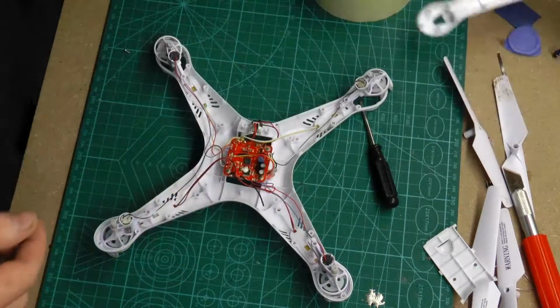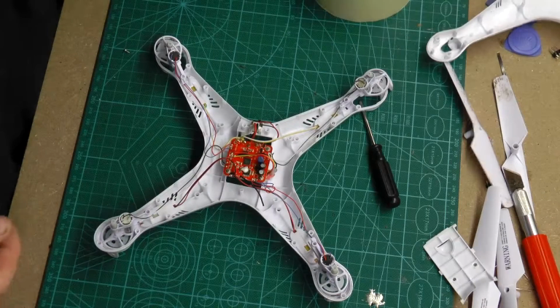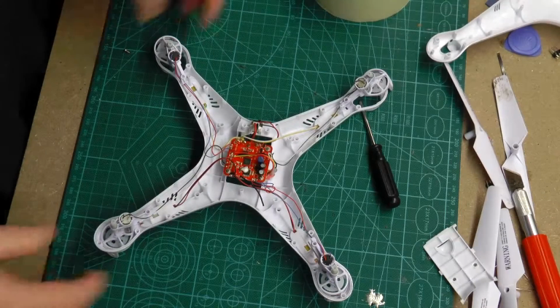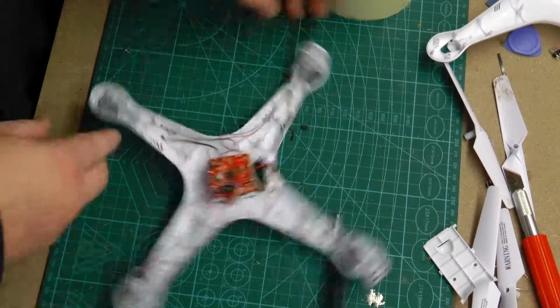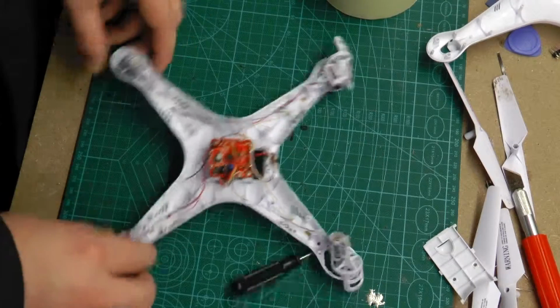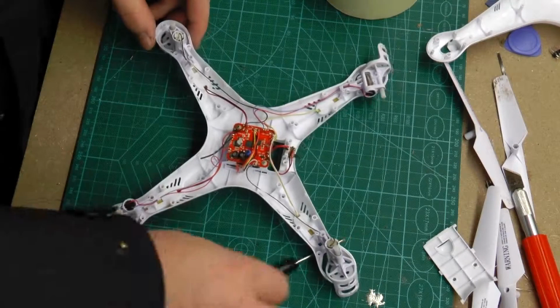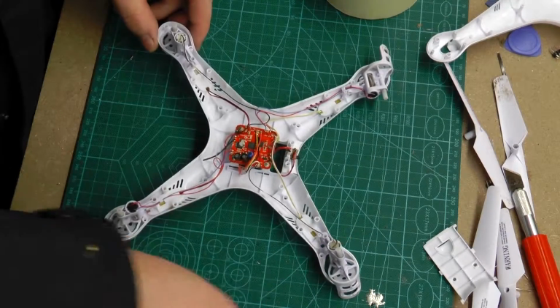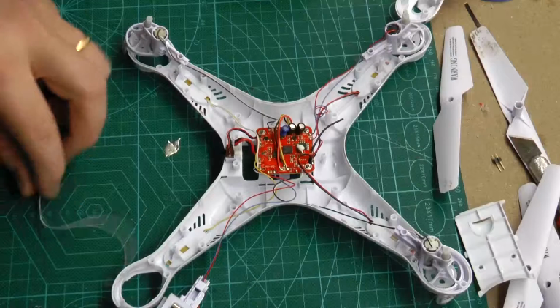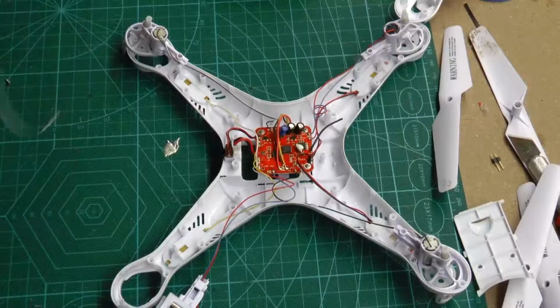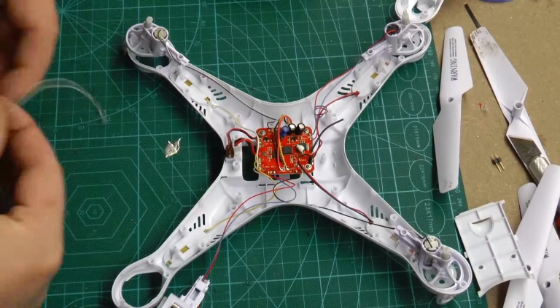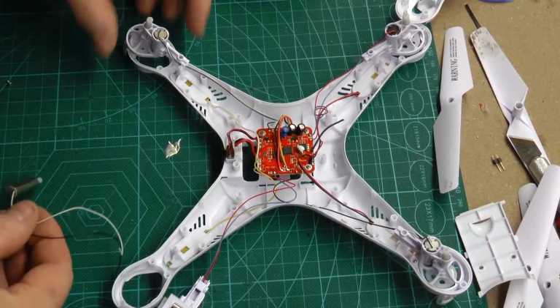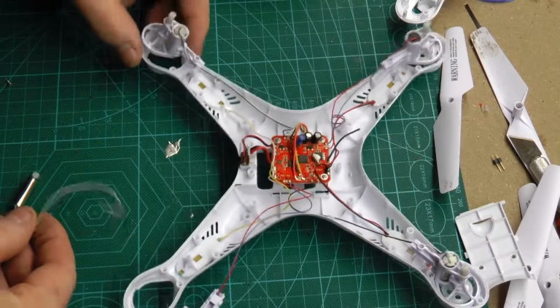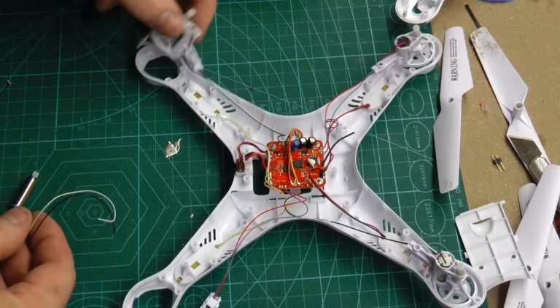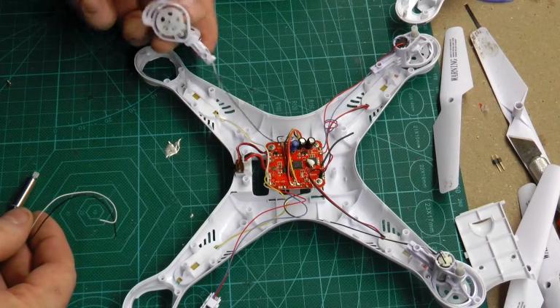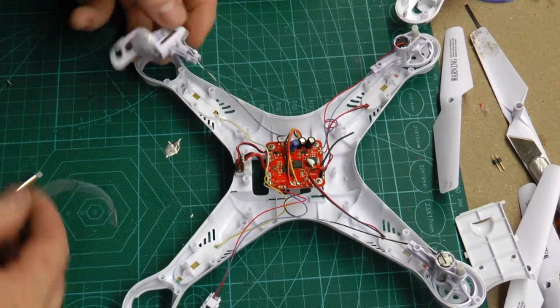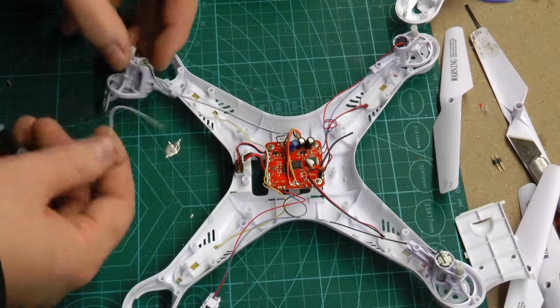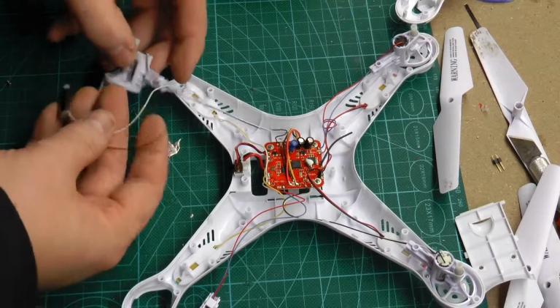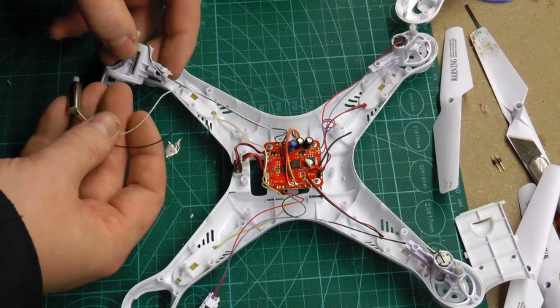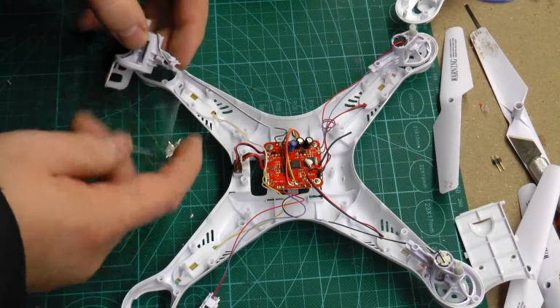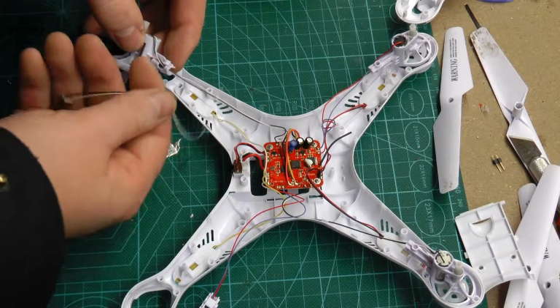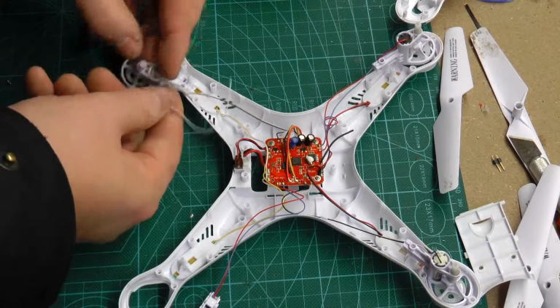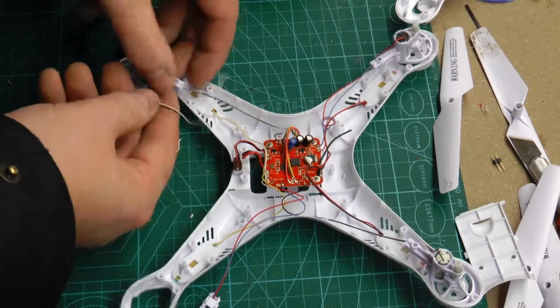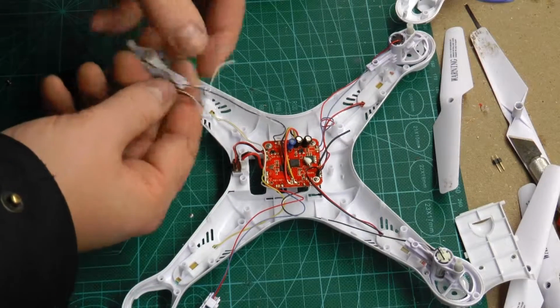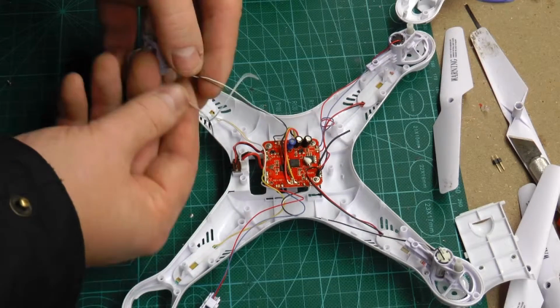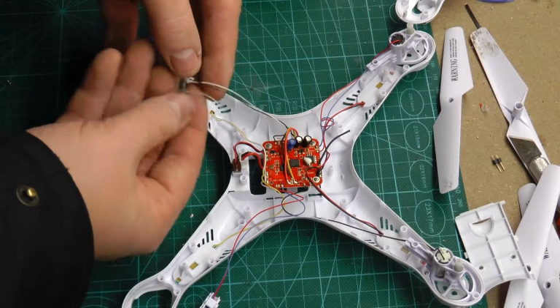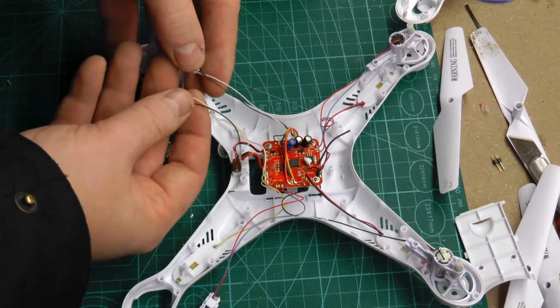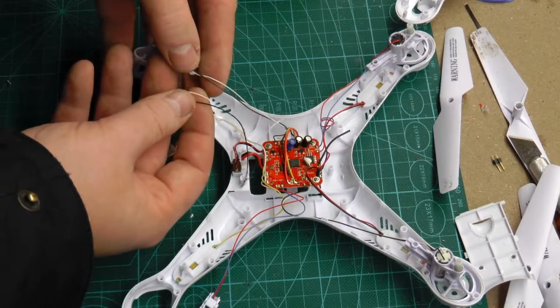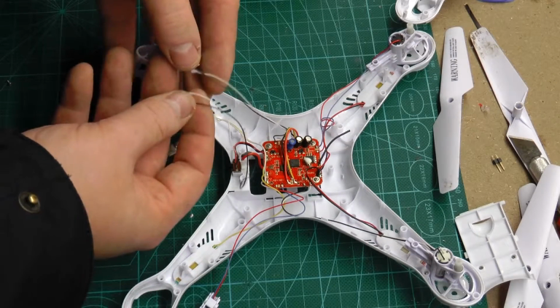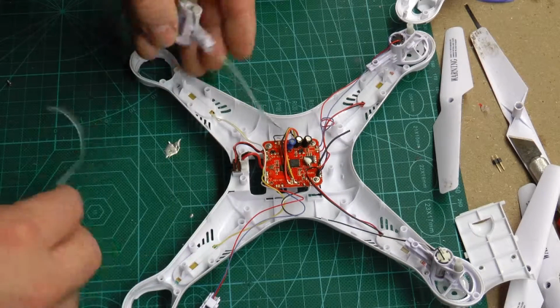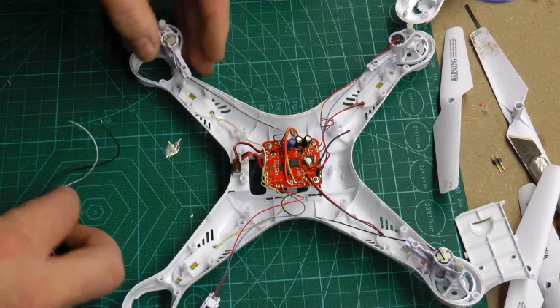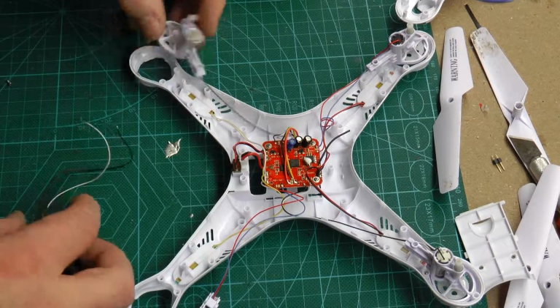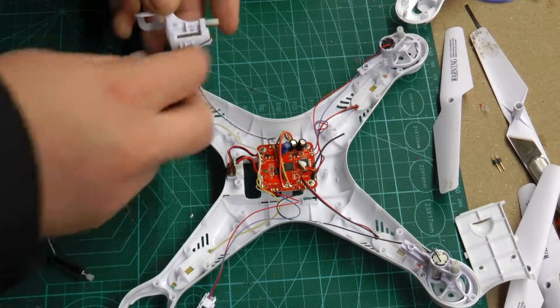I made sure that I got the right colors on the motor that I was going to replace. In this case it was the motor with the white and black cables.